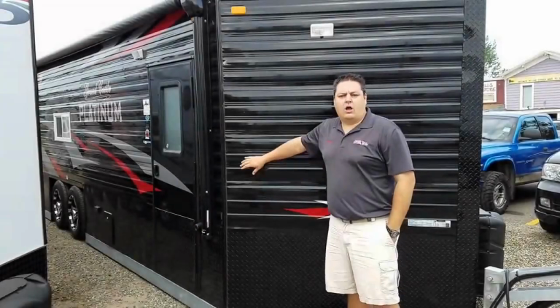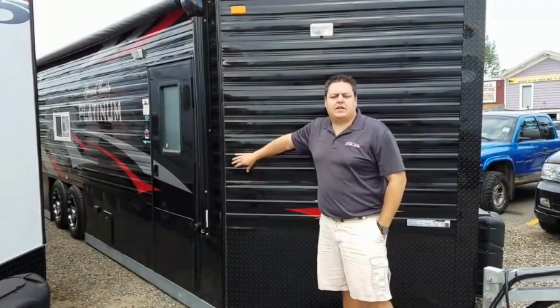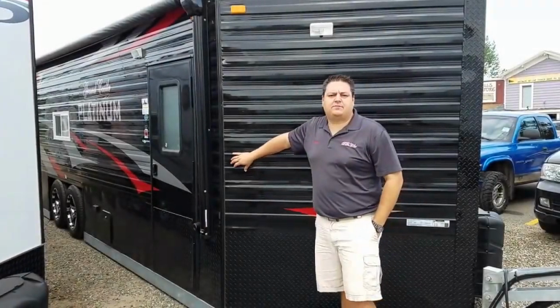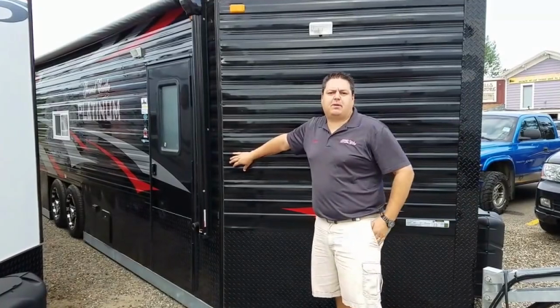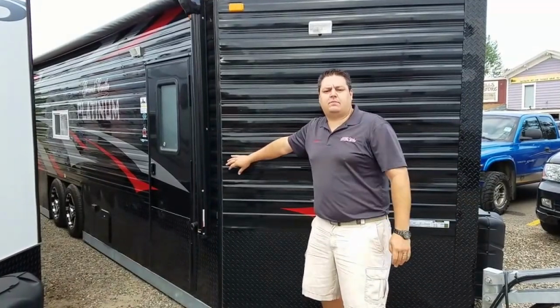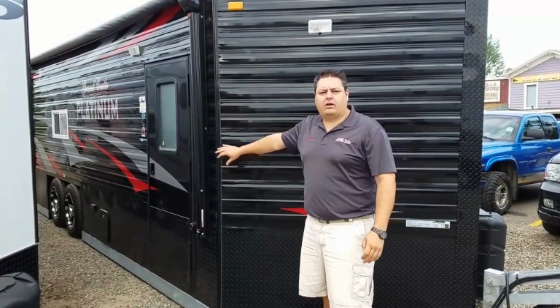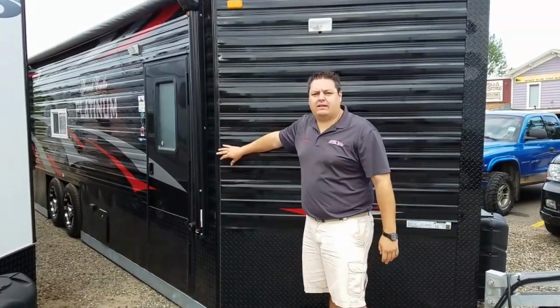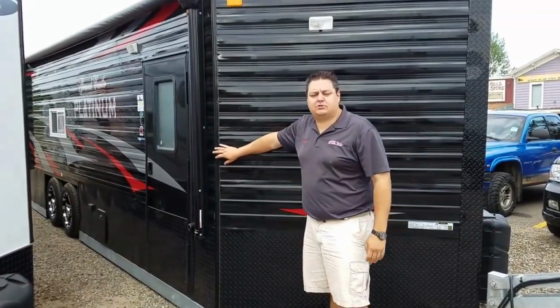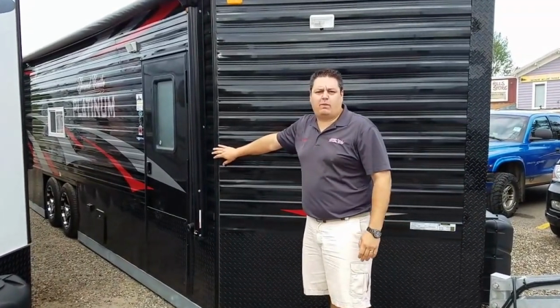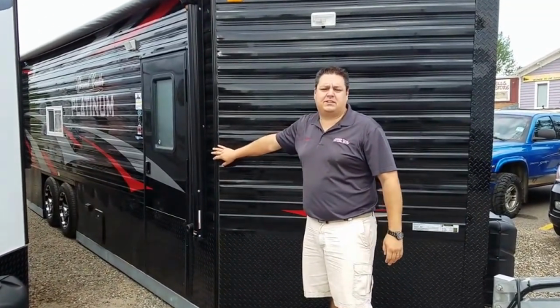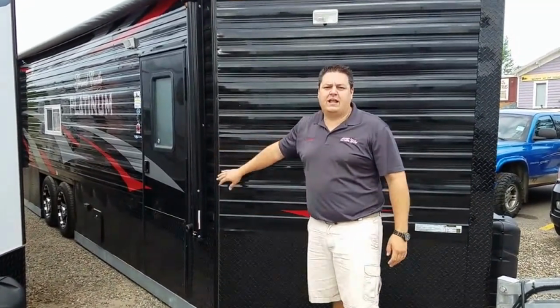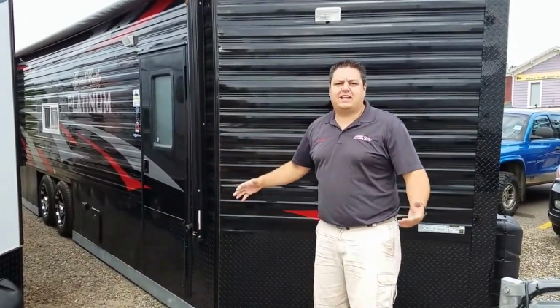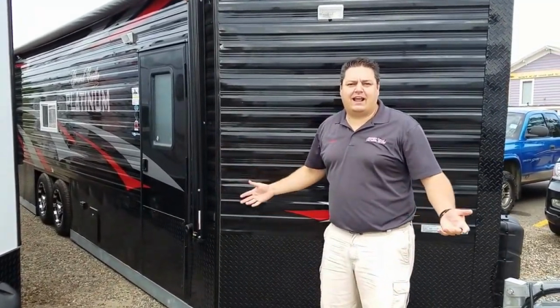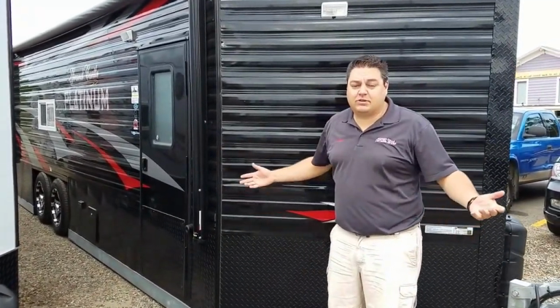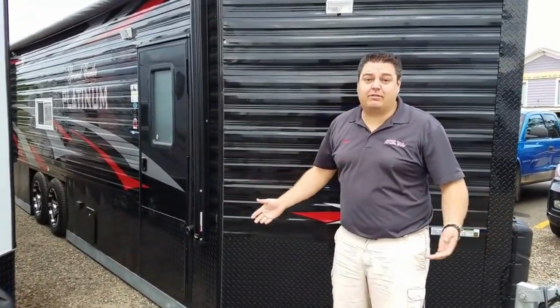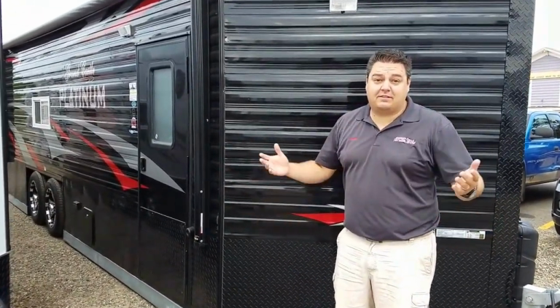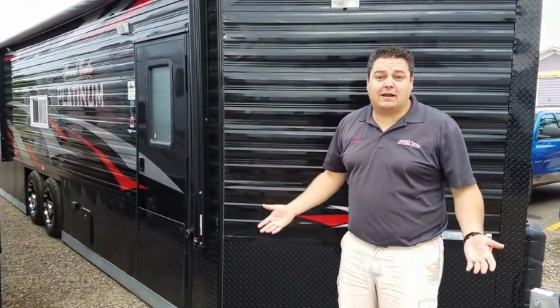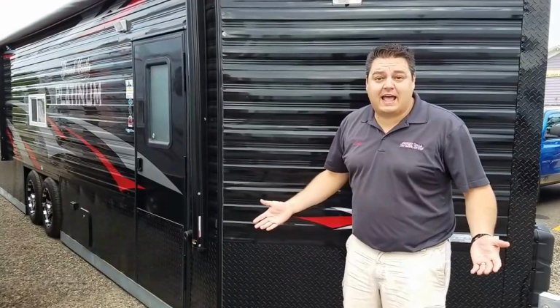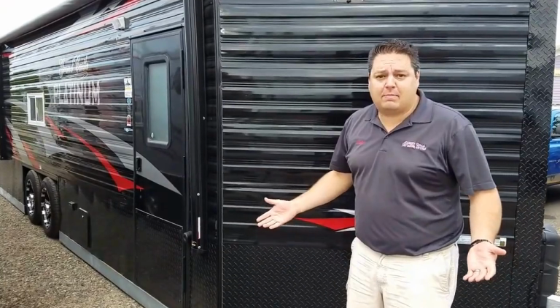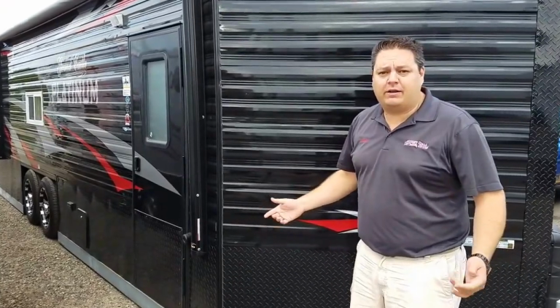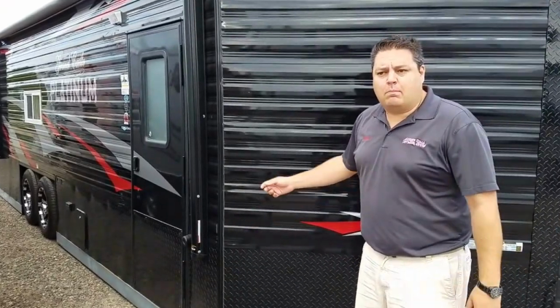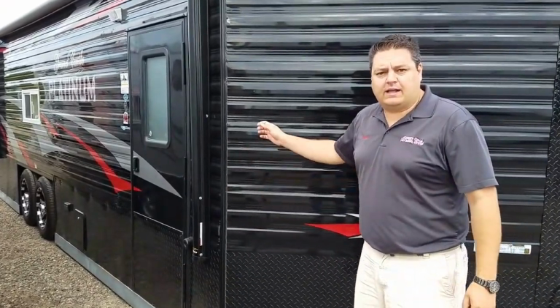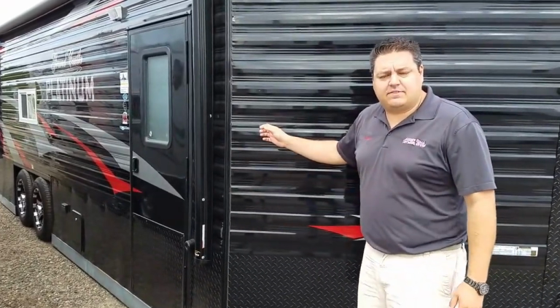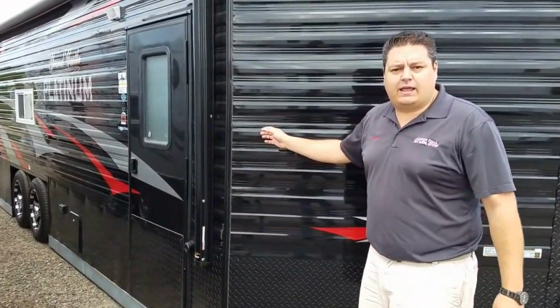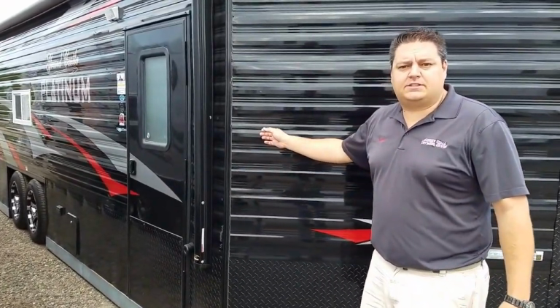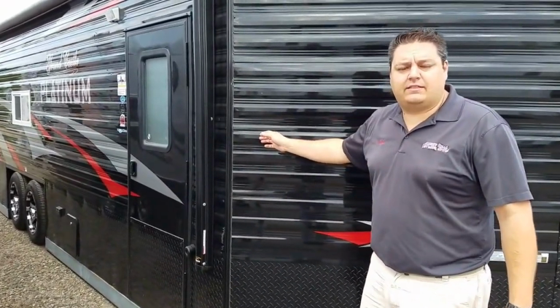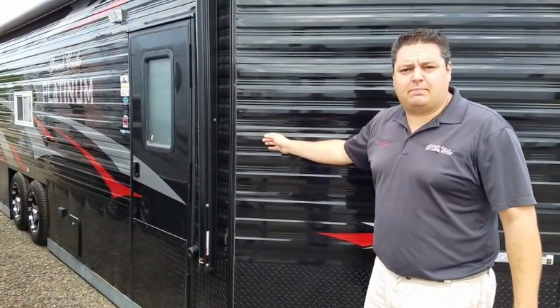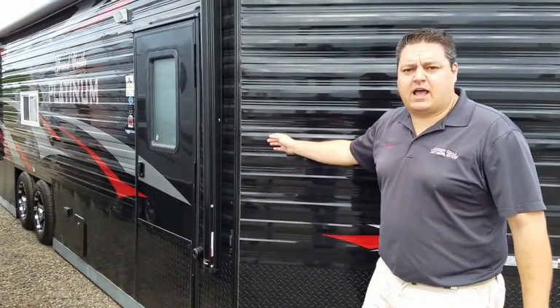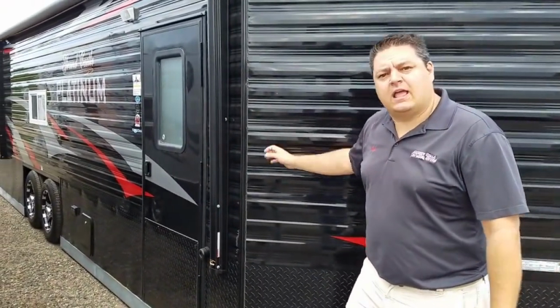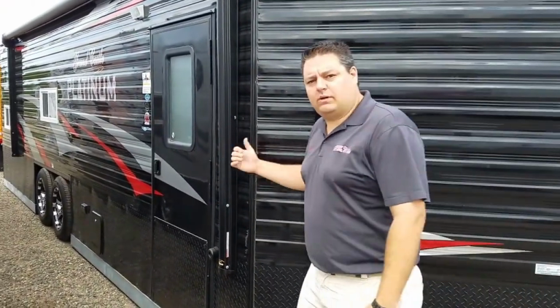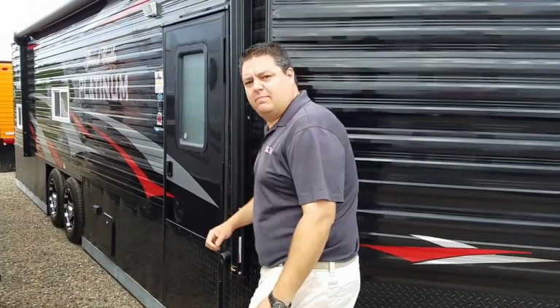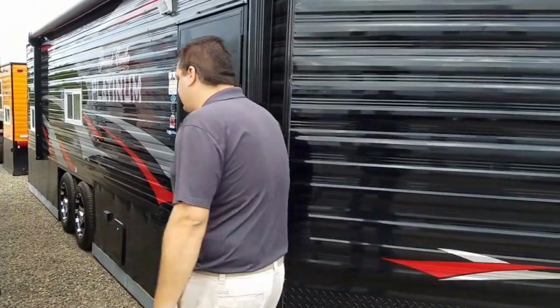So here's the first Platinum that we're looking at, and this is what we would consider a standard house — although there's nothing really standard about it — but it does have the regular camper siding. We'll go take a peek inside.